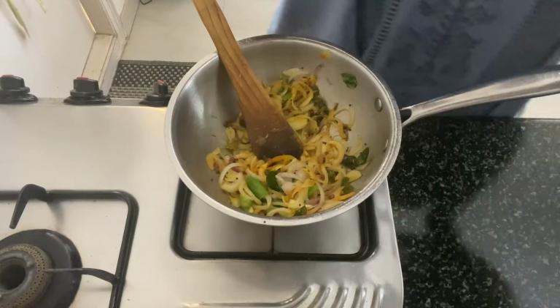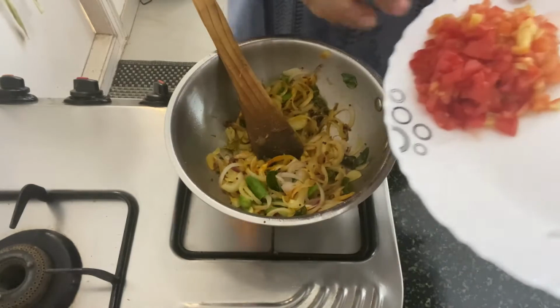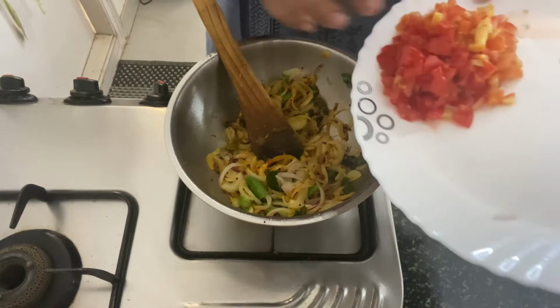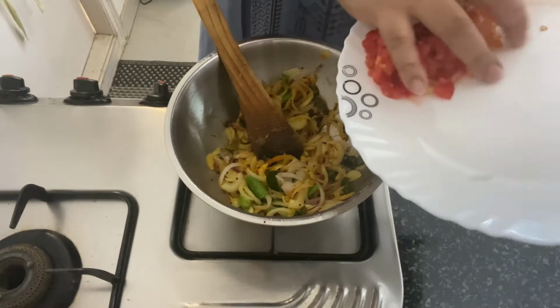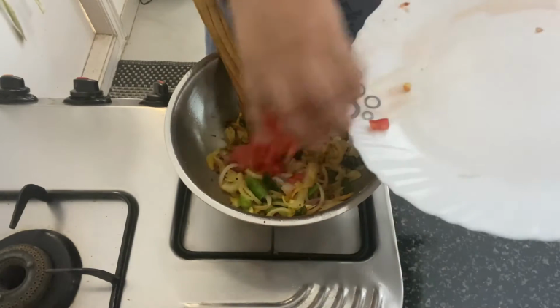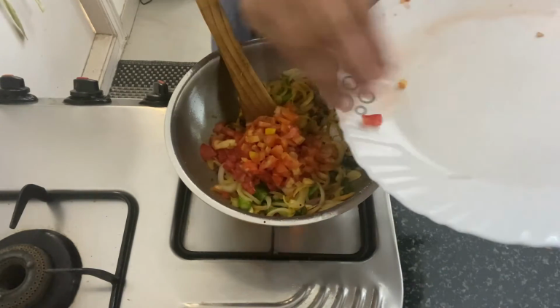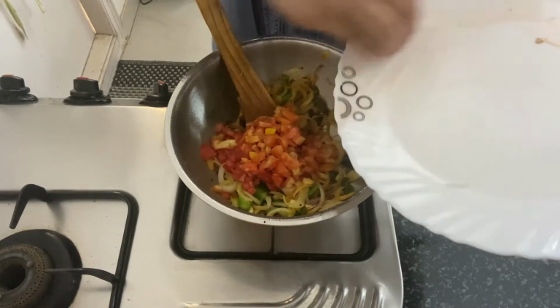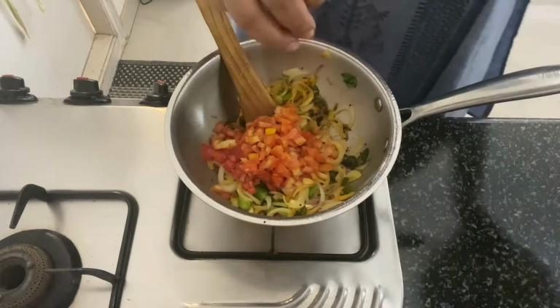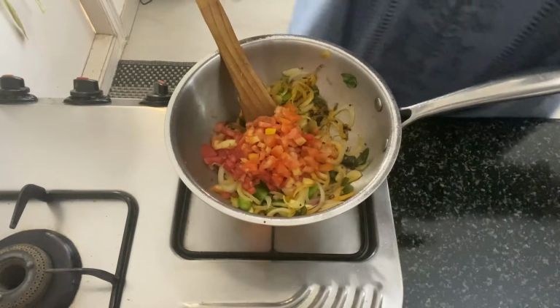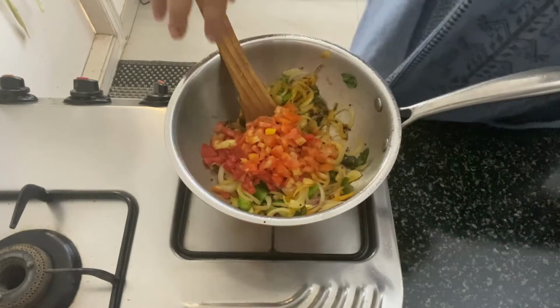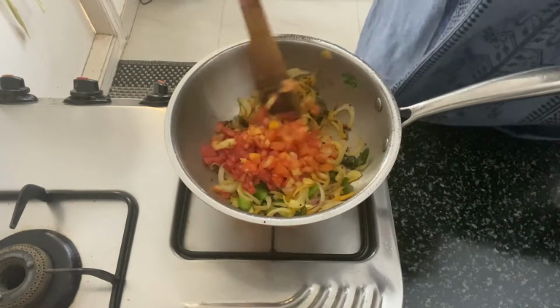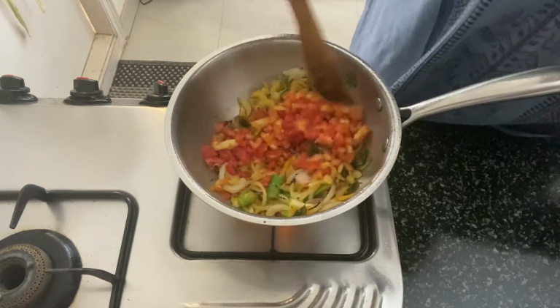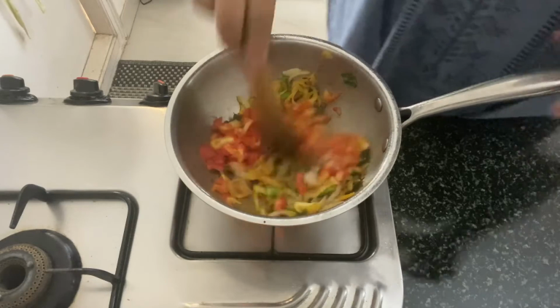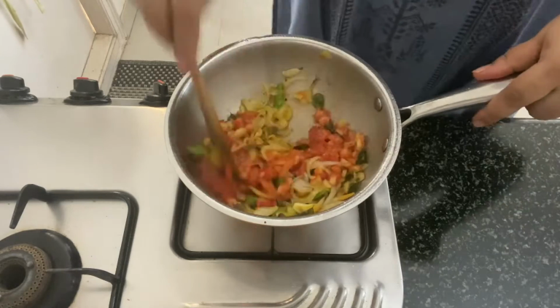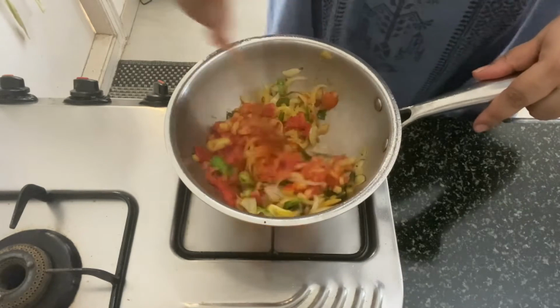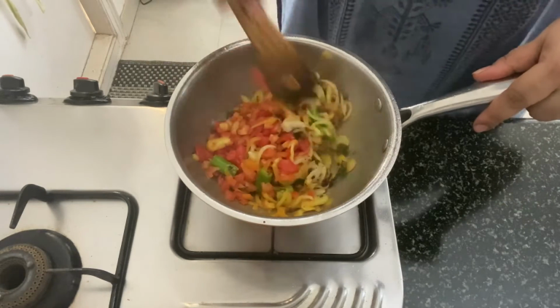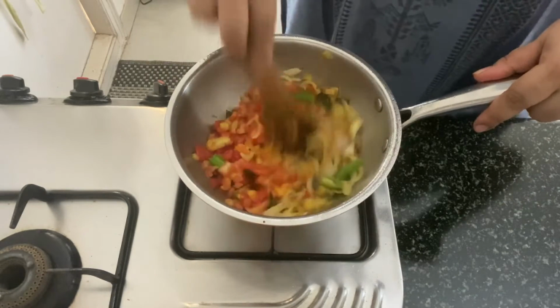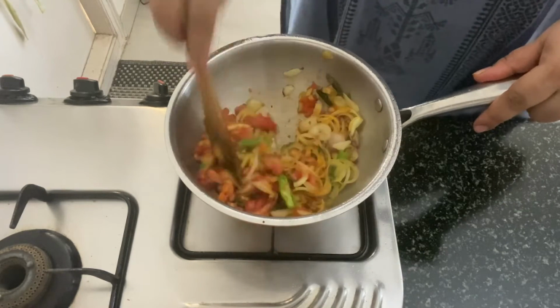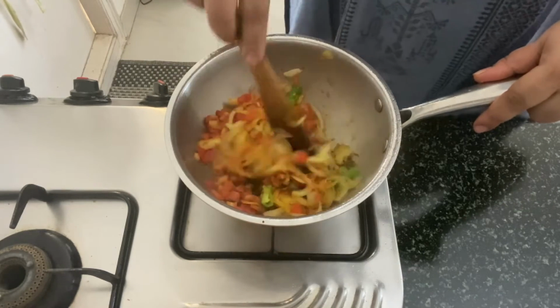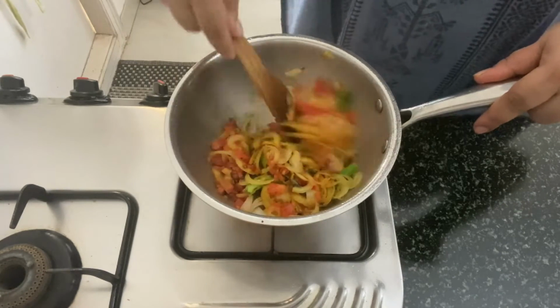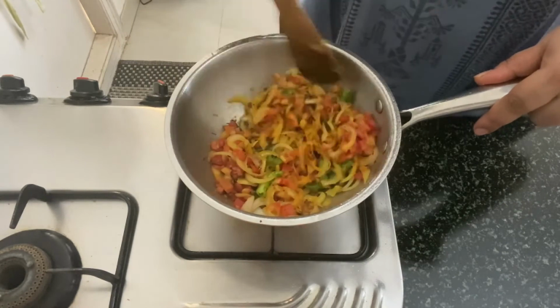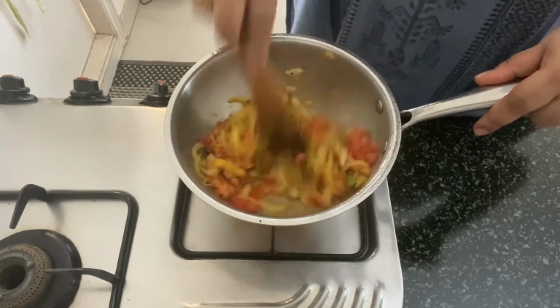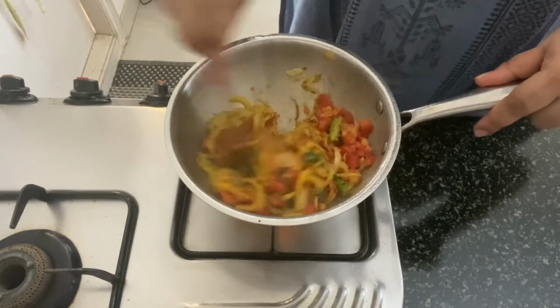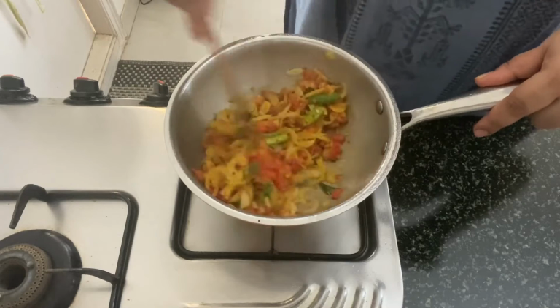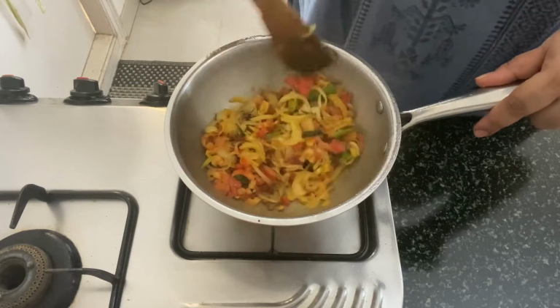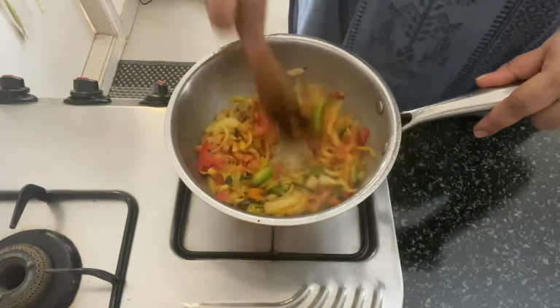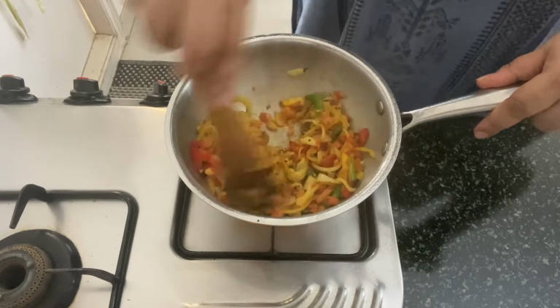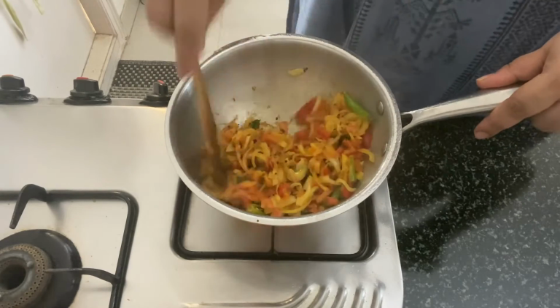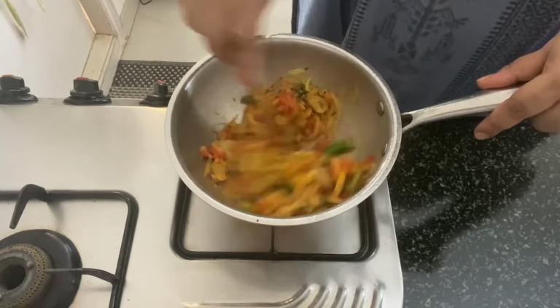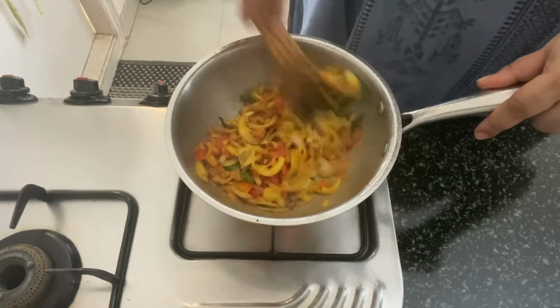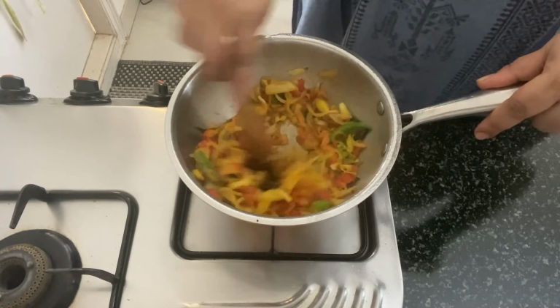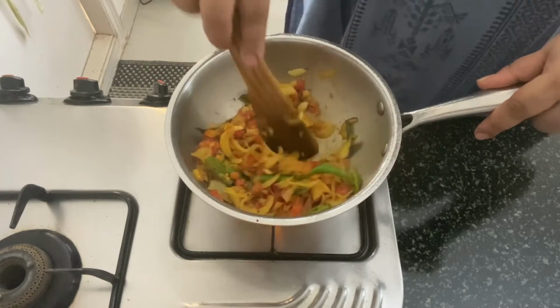Next, it's time to add the finely chopped tomatoes. Saute this as well and let the tomatoes cook for 5 minutes. You can cover it with a lid to allow it to cook properly.